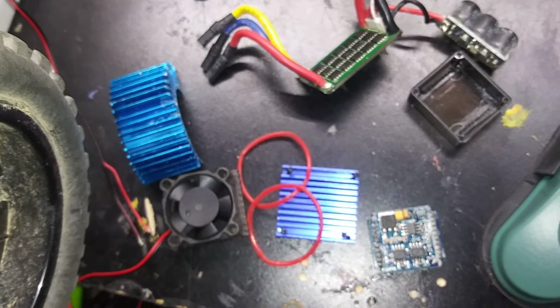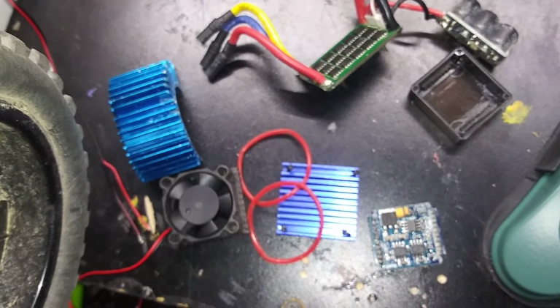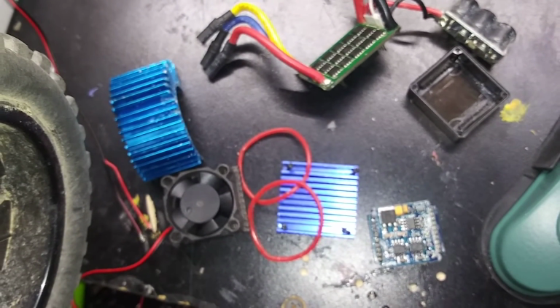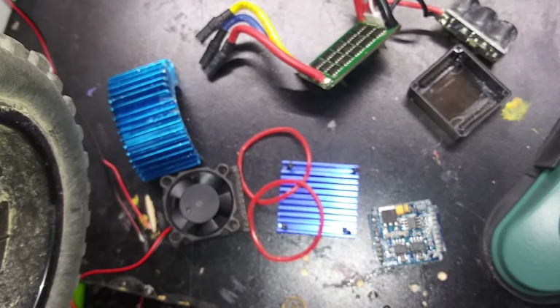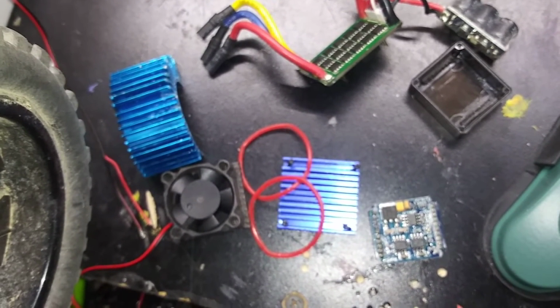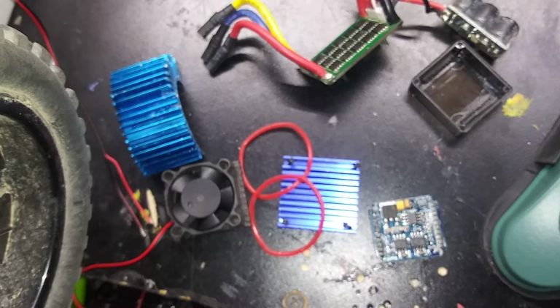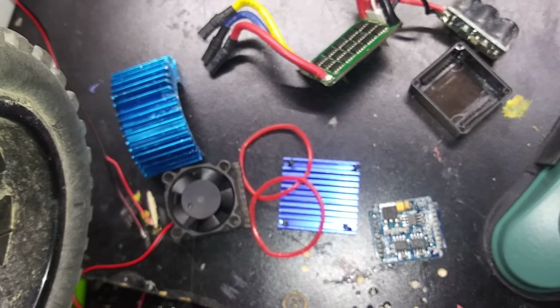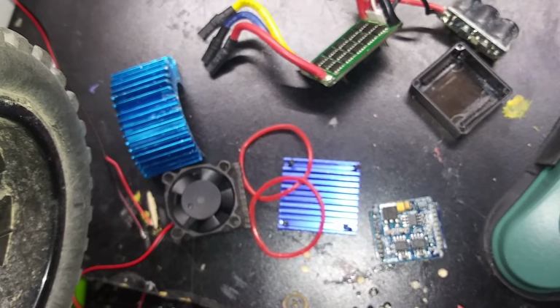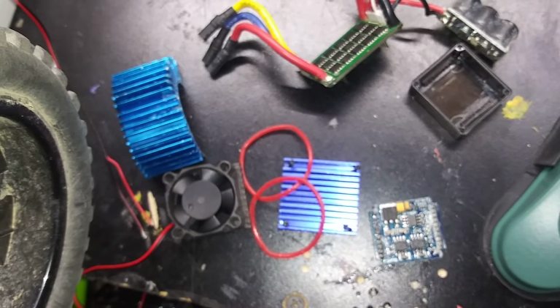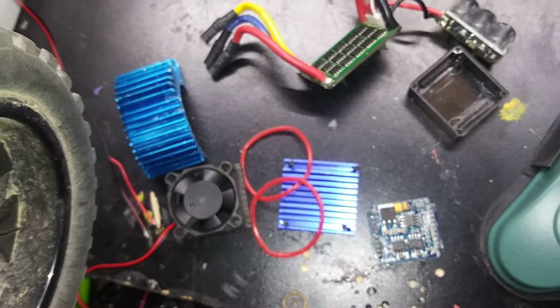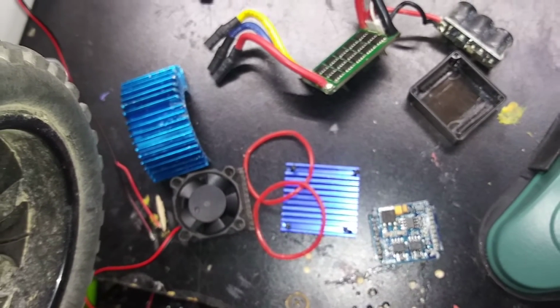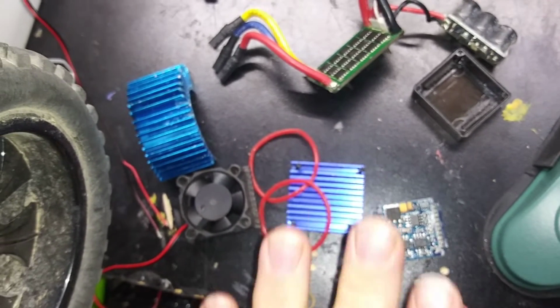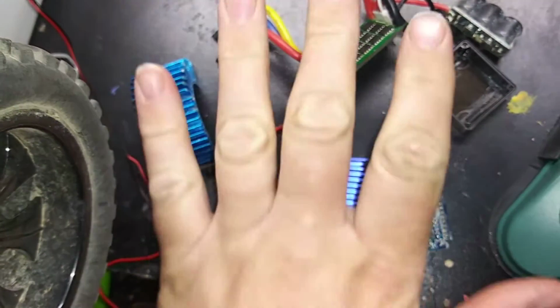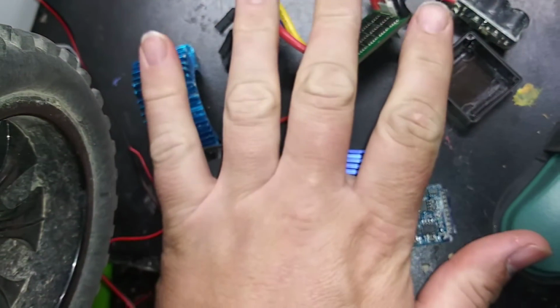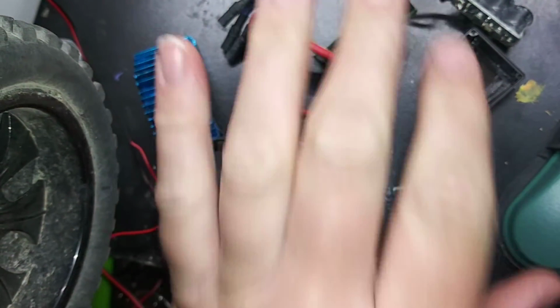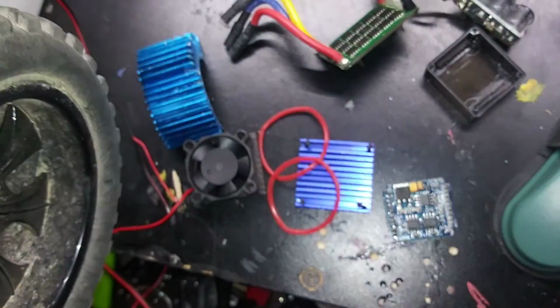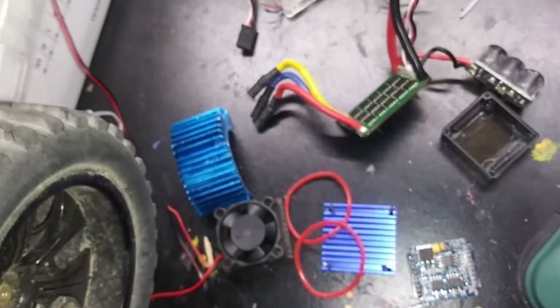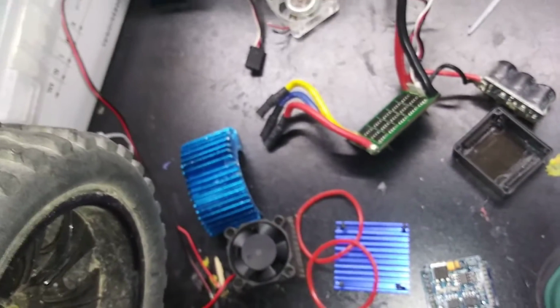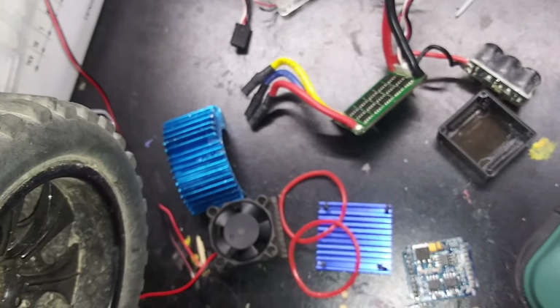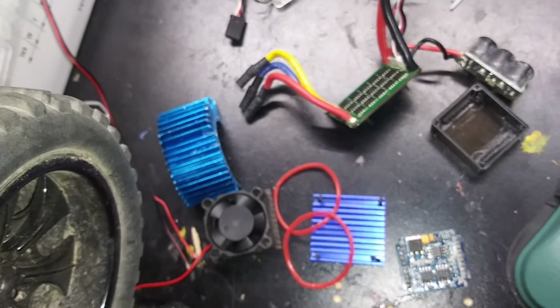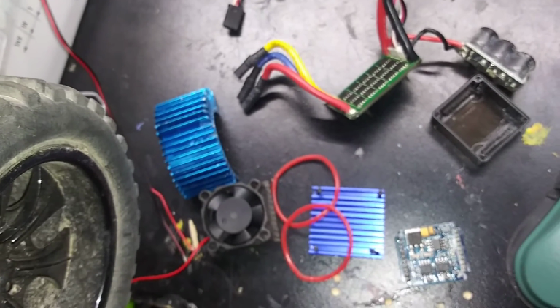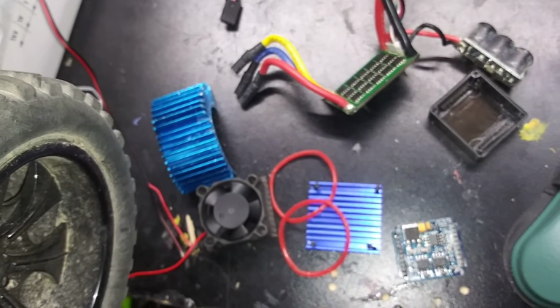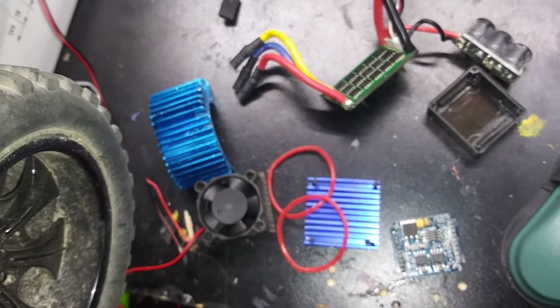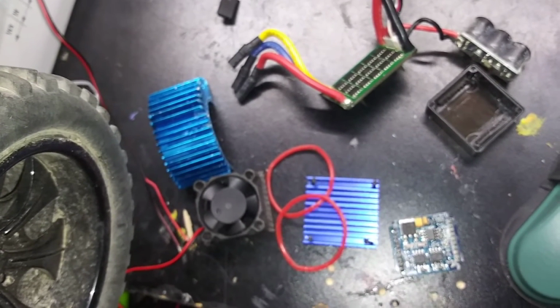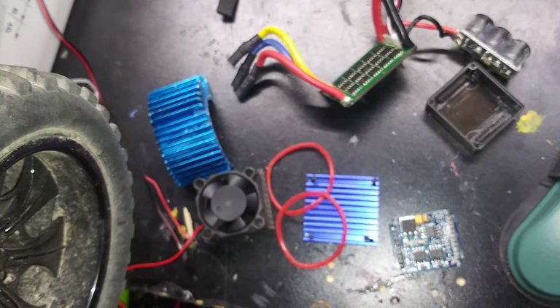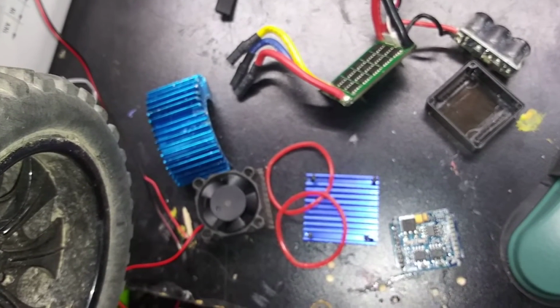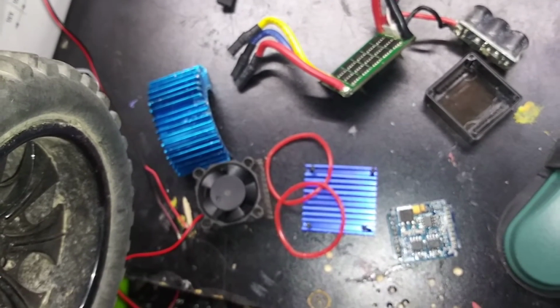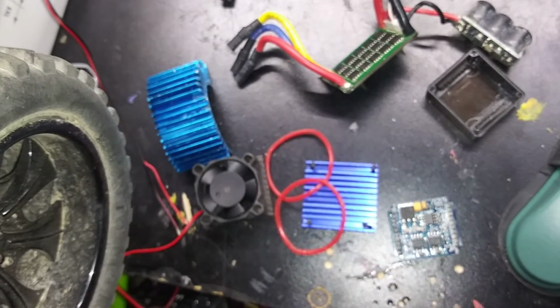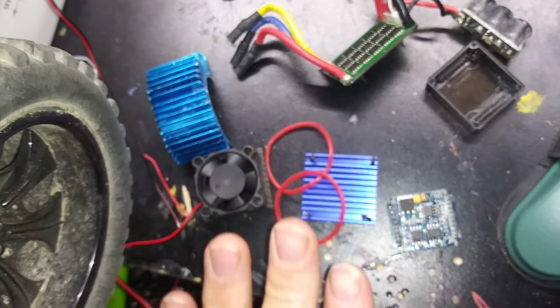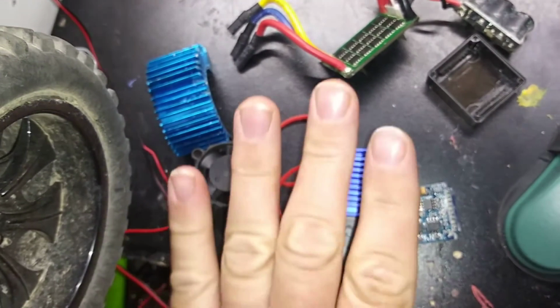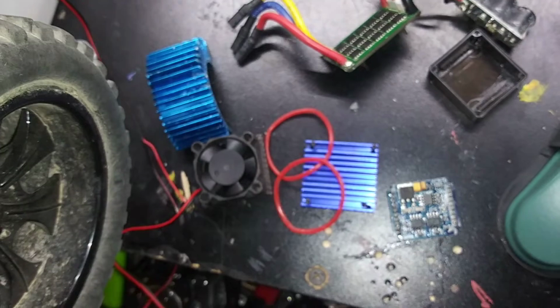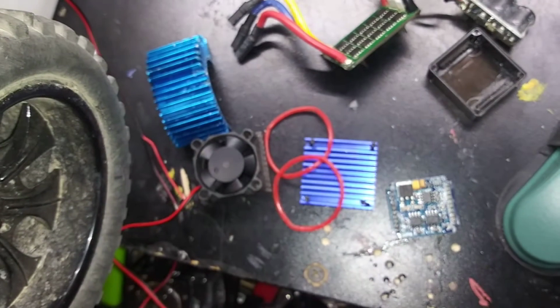If you like this, subscribe, because I got a new ESC coming. It's a 60 or an 80 amp, I don't remember, so it should actually last.